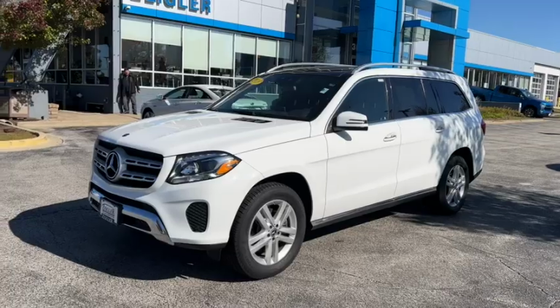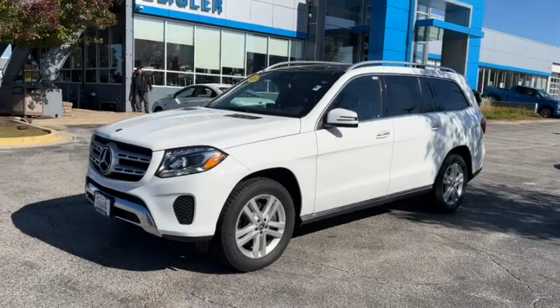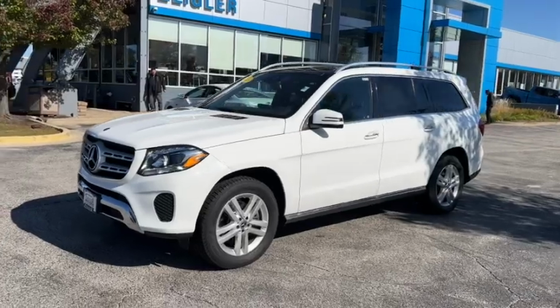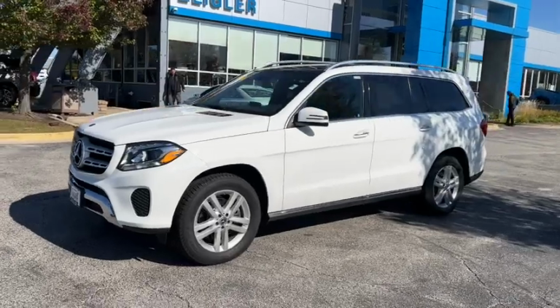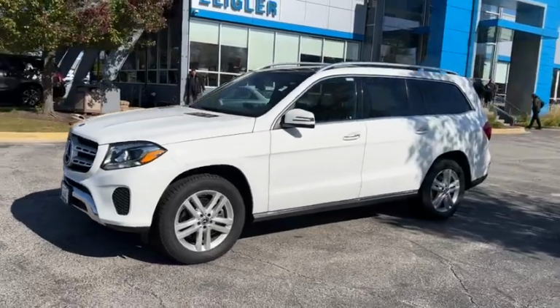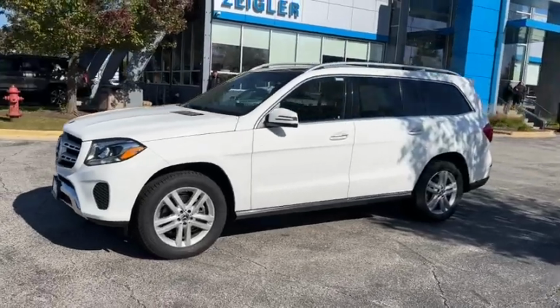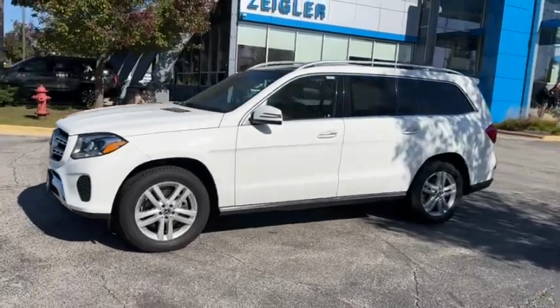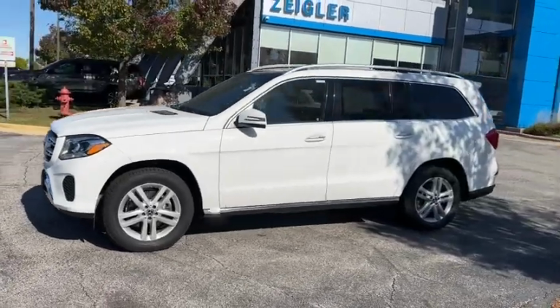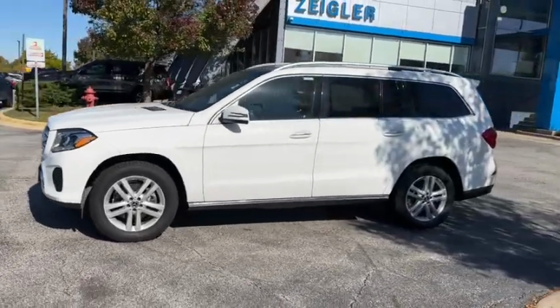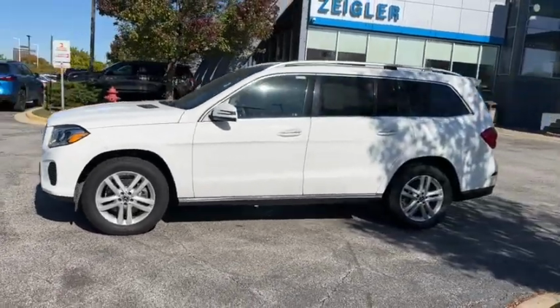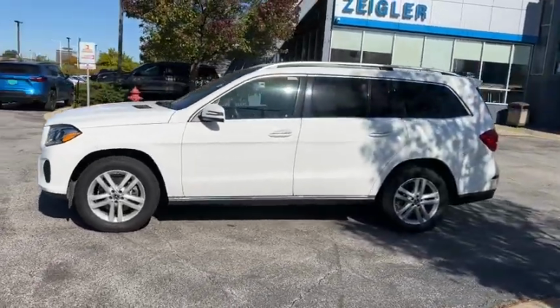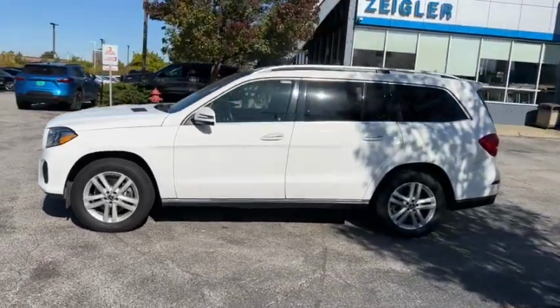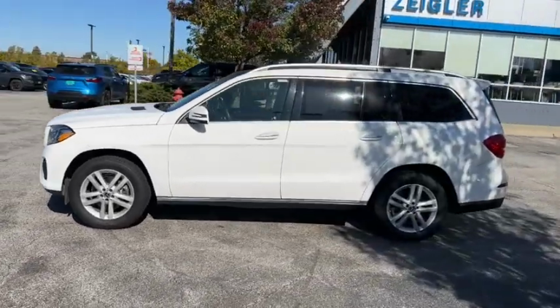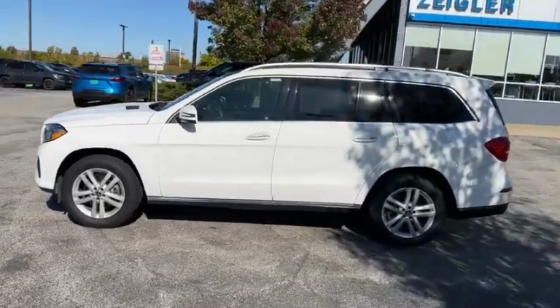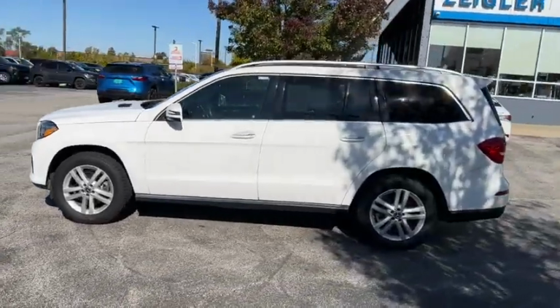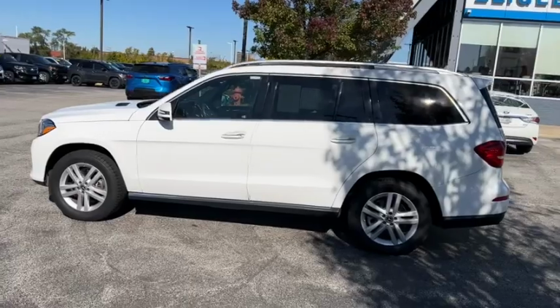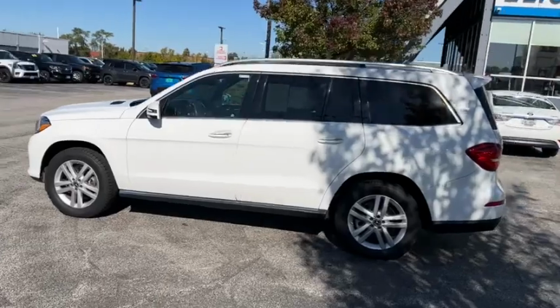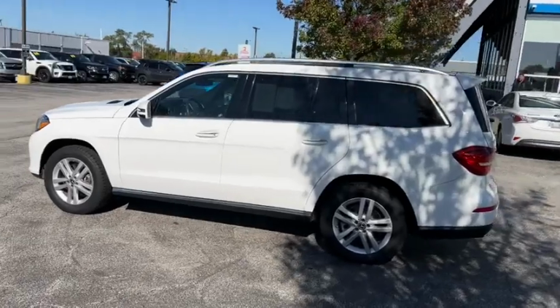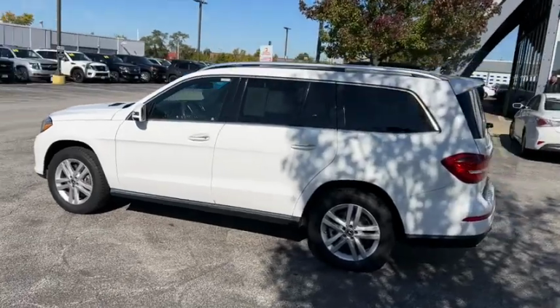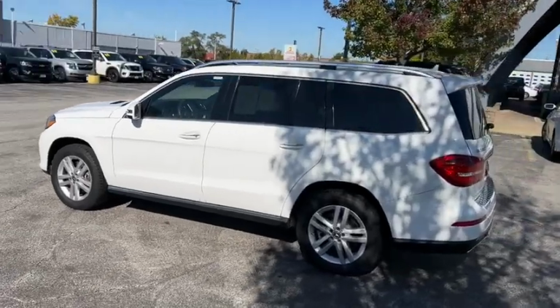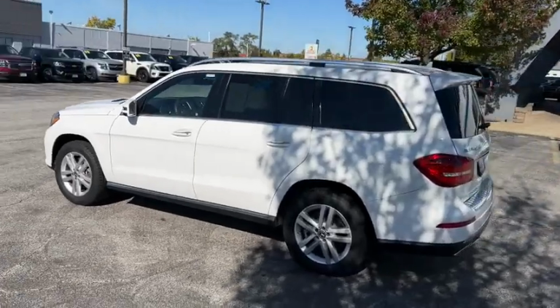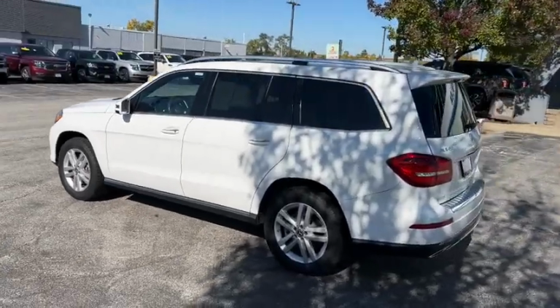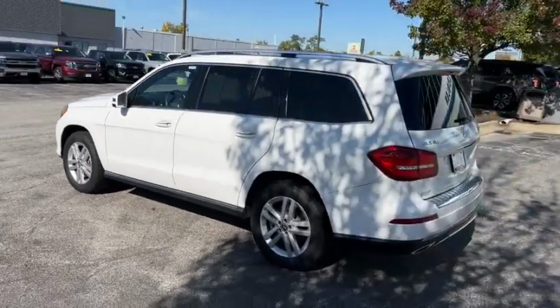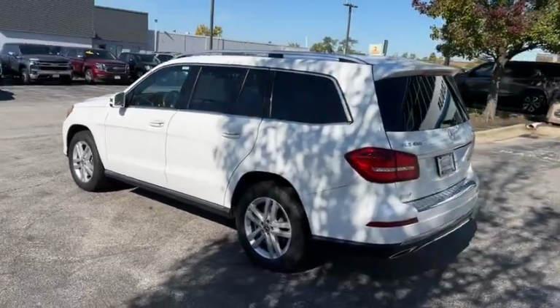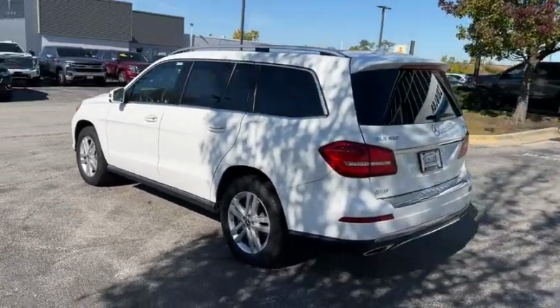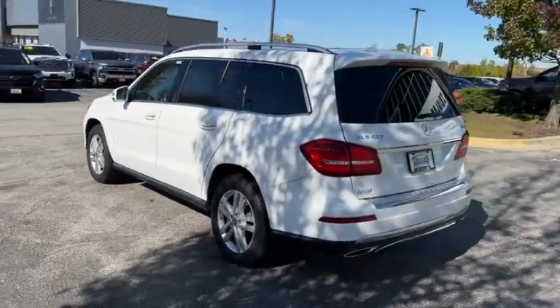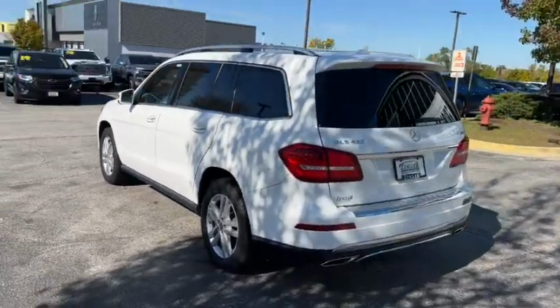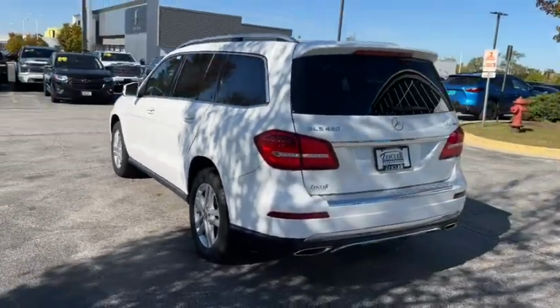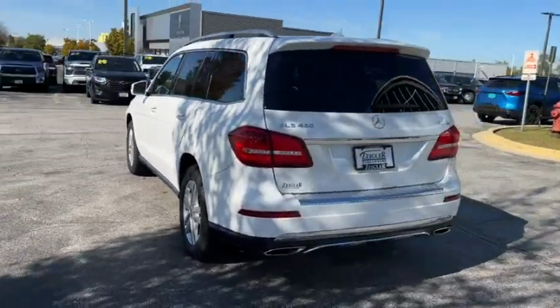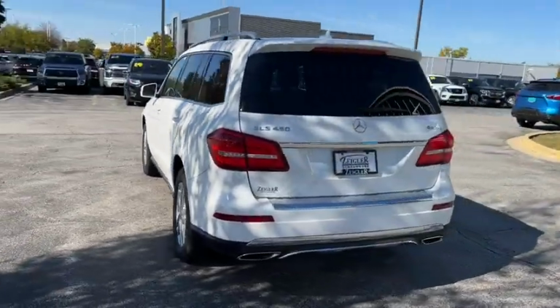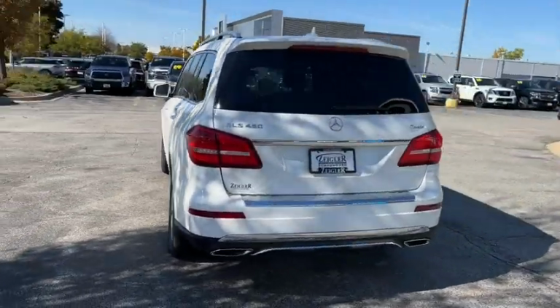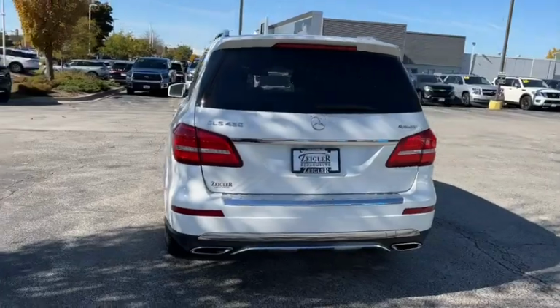You will love the features of this 2018 Mercedes-Benz GLS class. With less than 45,000 miles on the odometer, this vehicle stands out from the rest.